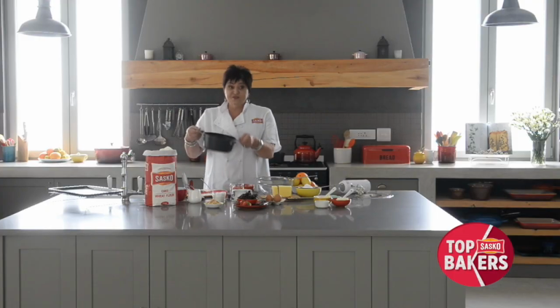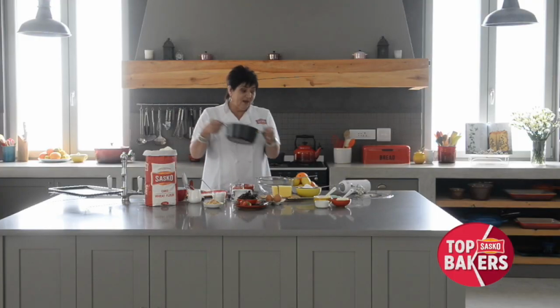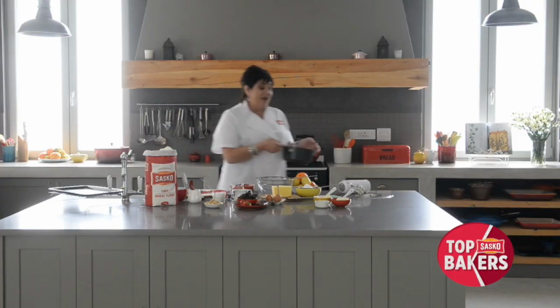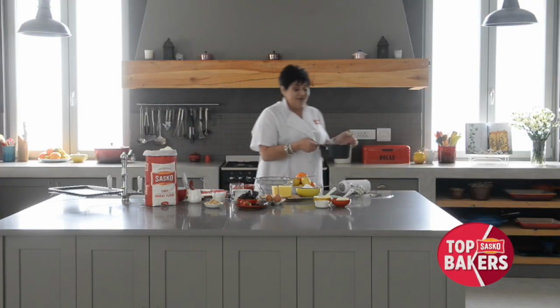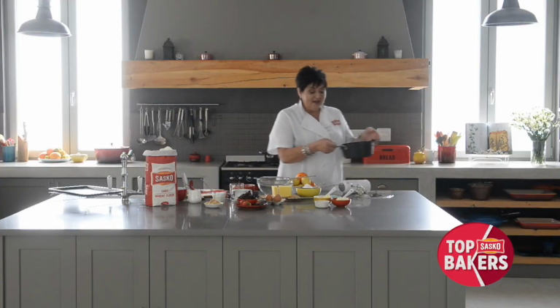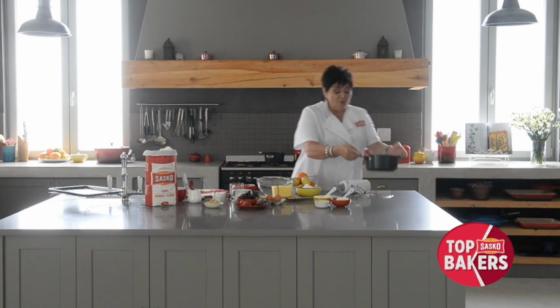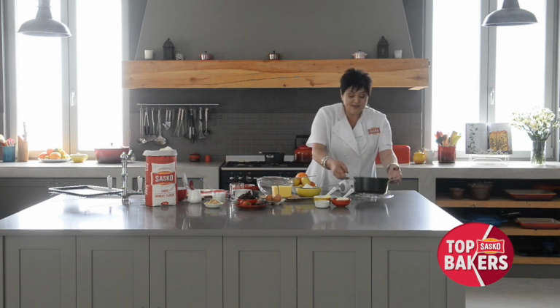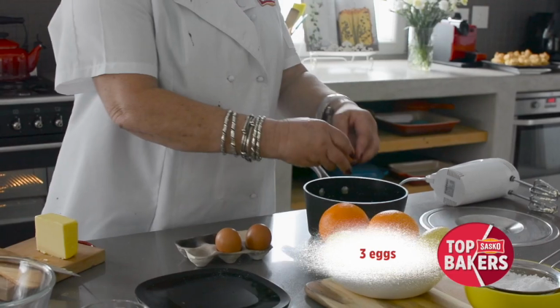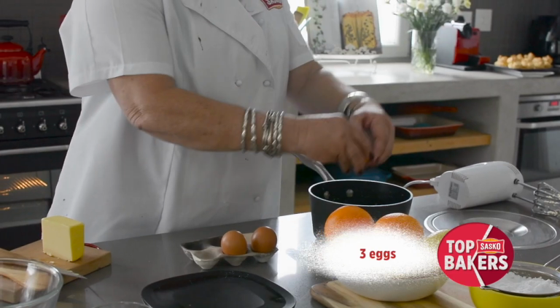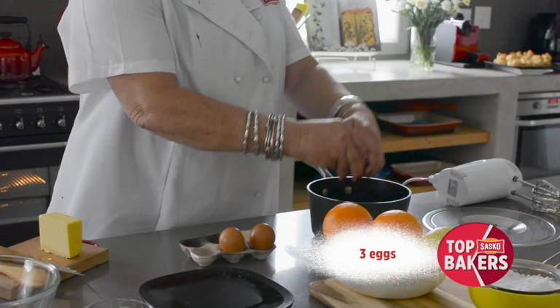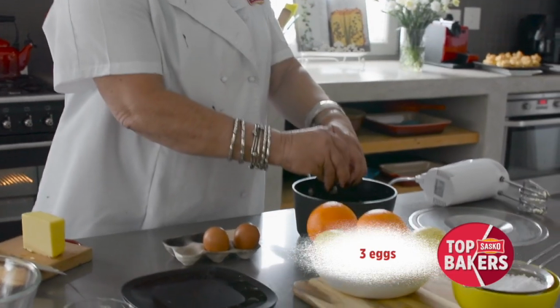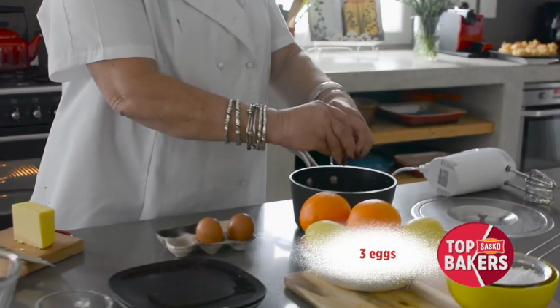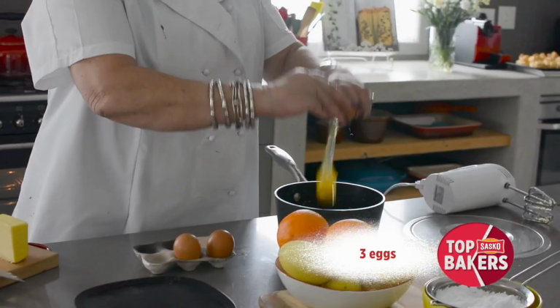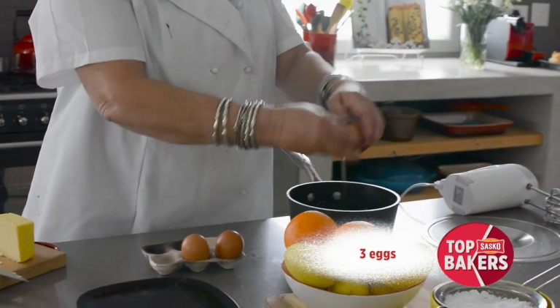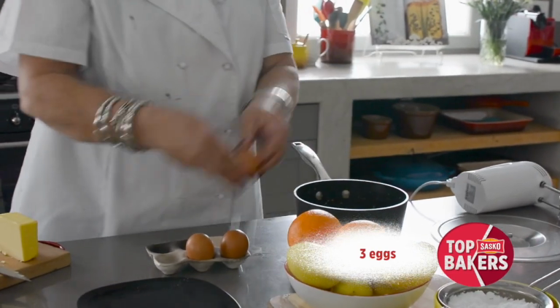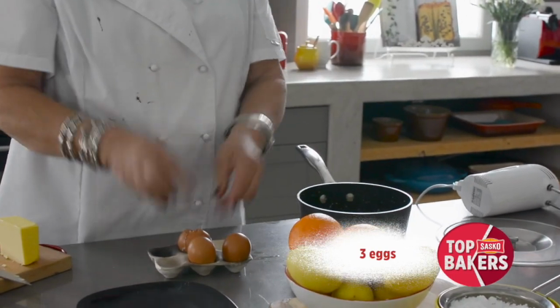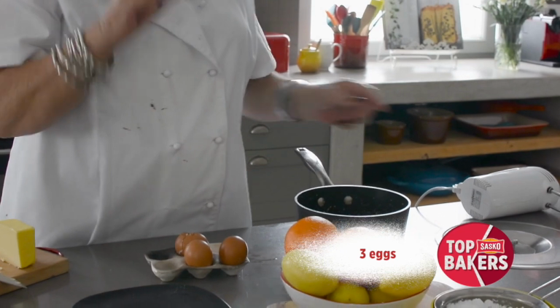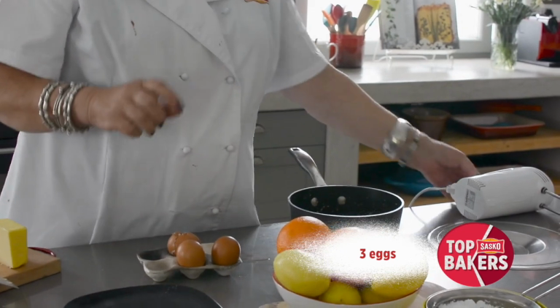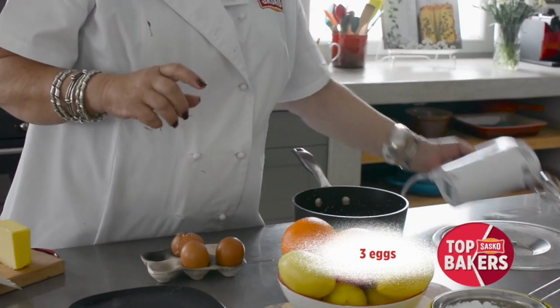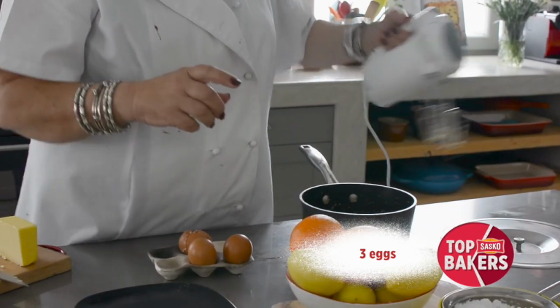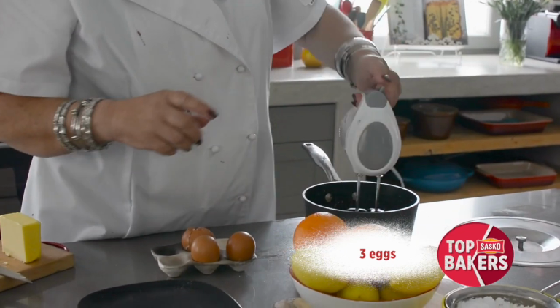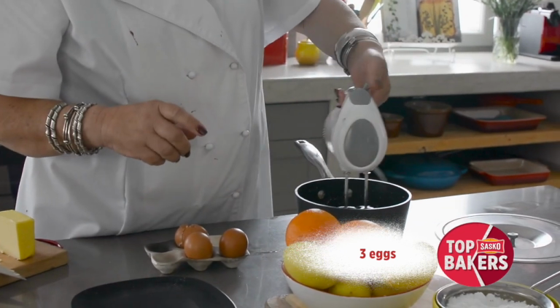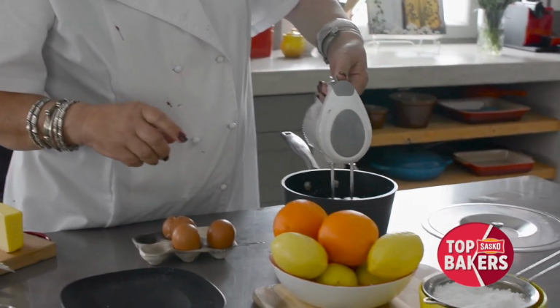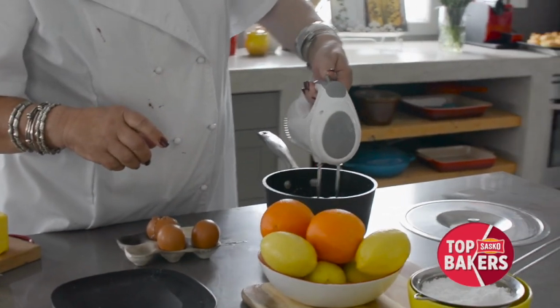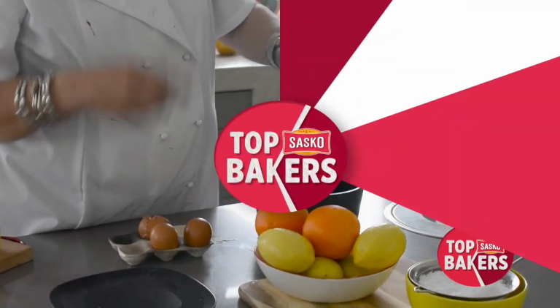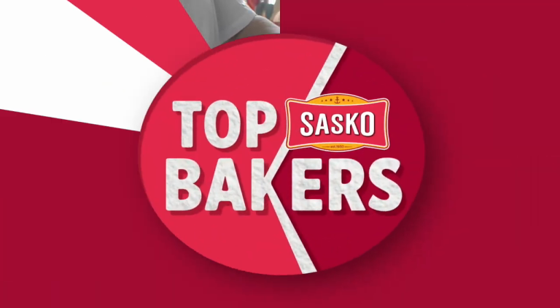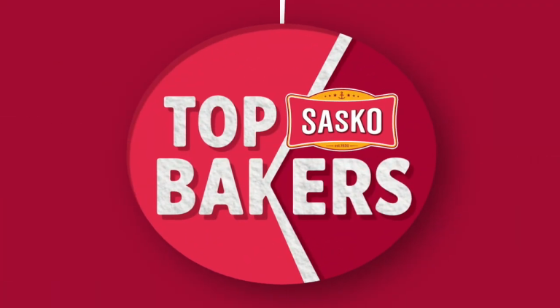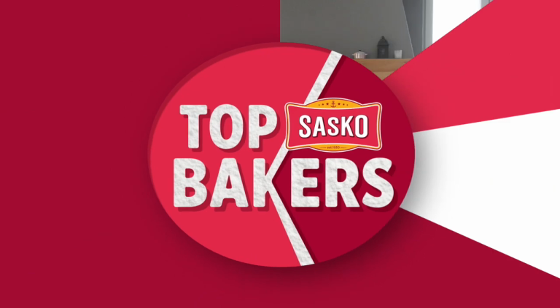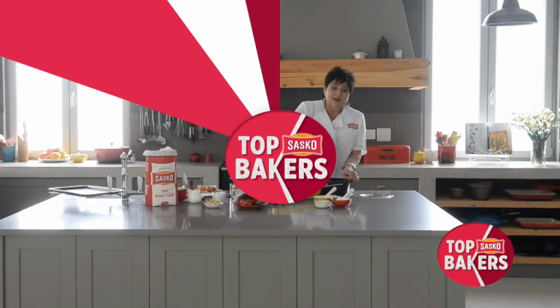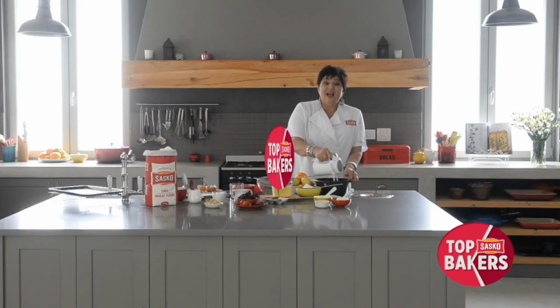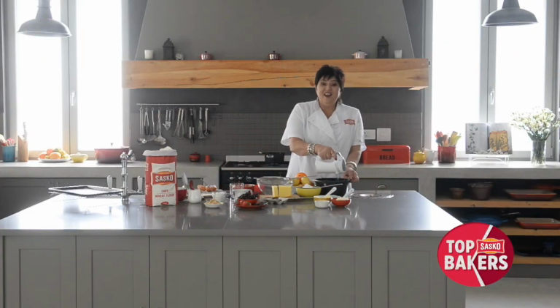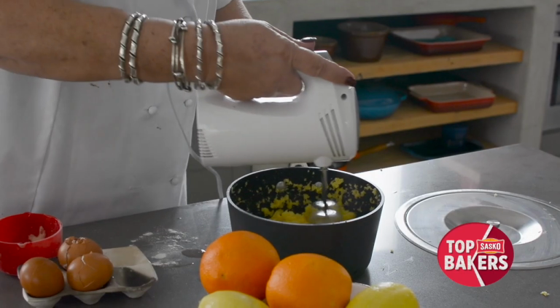This is ready and we're going to now add the eggs one at a time. Let's give it a crack. These are beautiful eggs, I have to say — lovely shiny yolks. In we go. I love it.